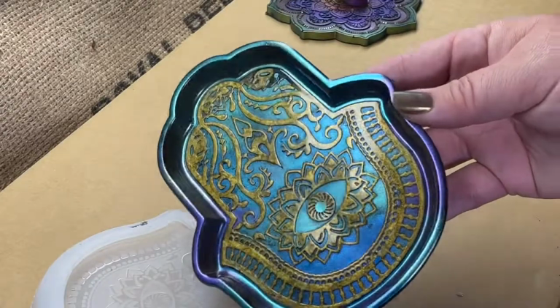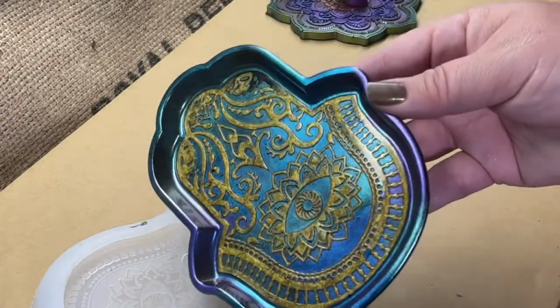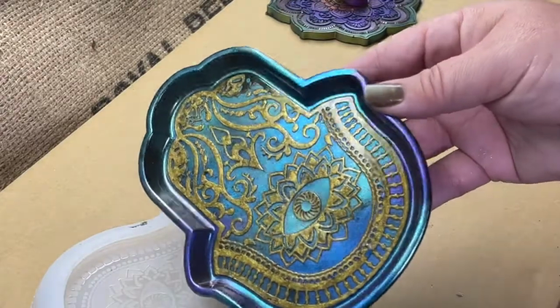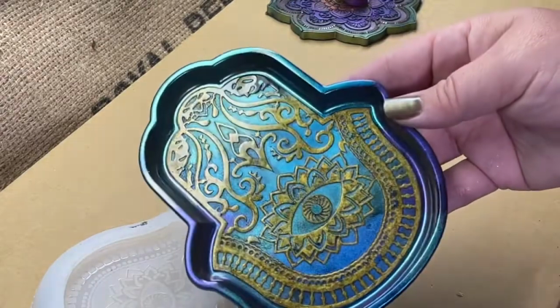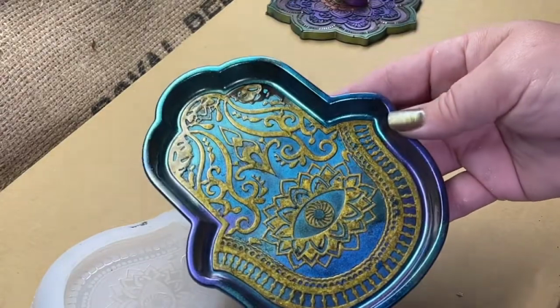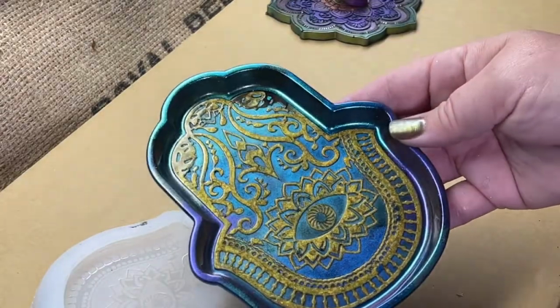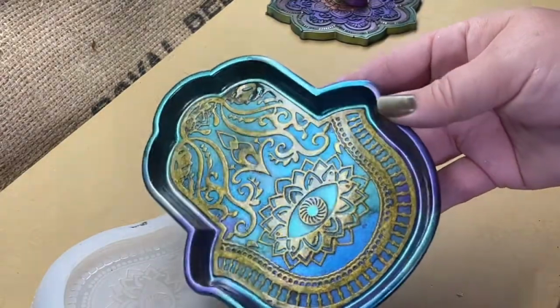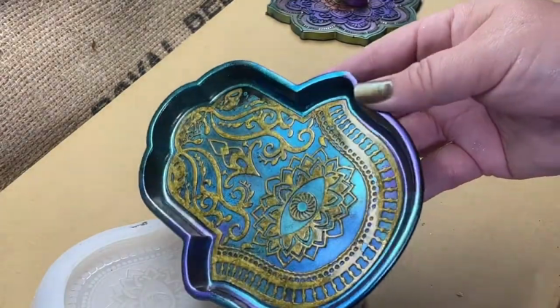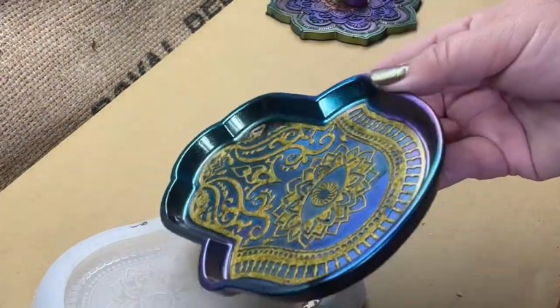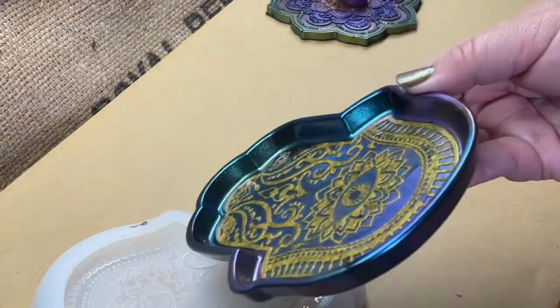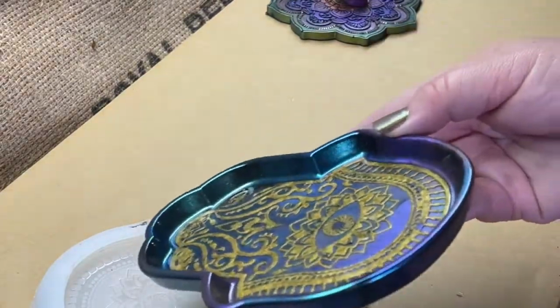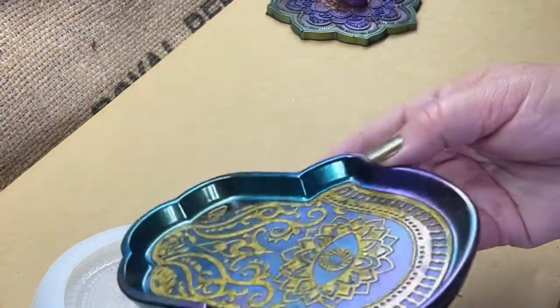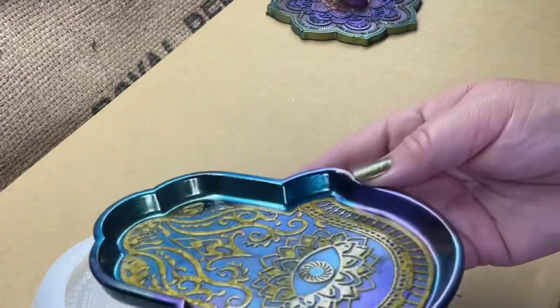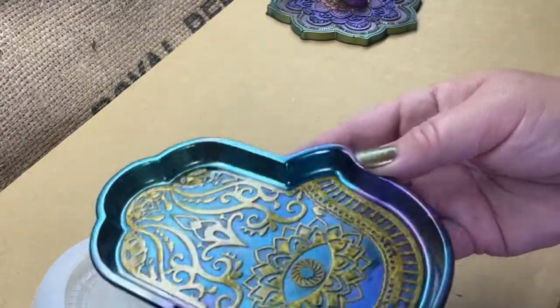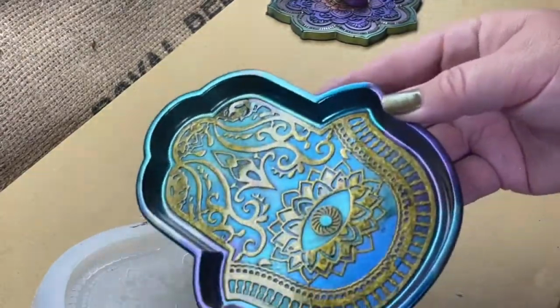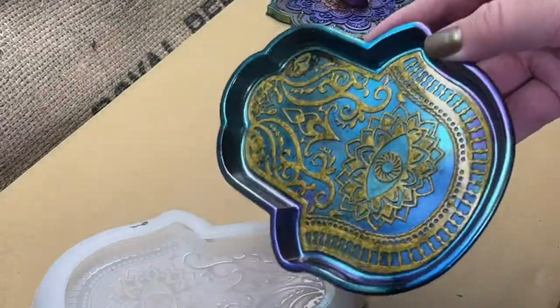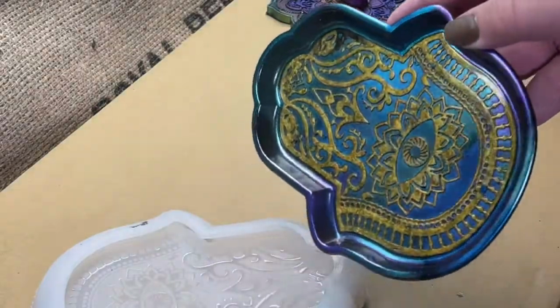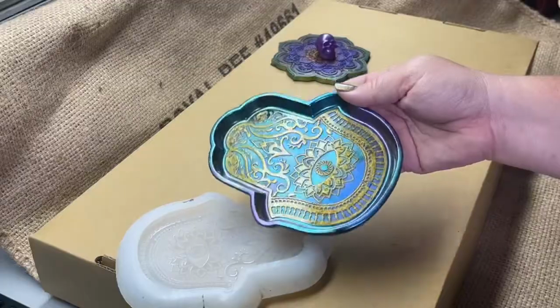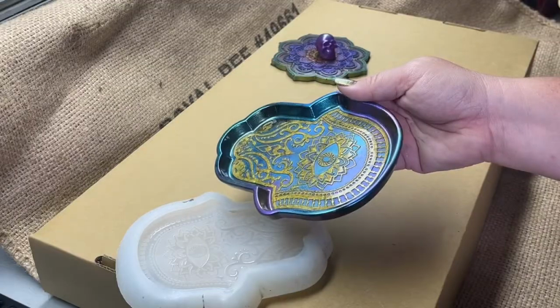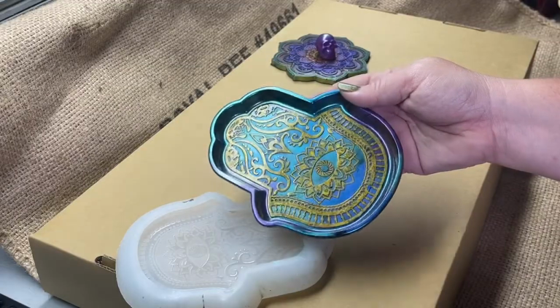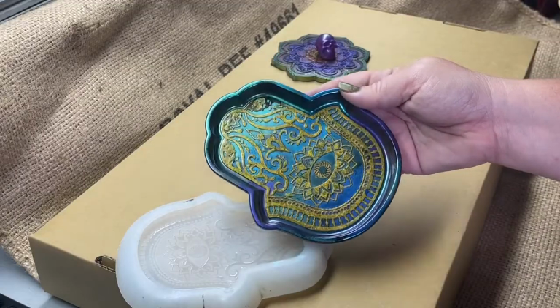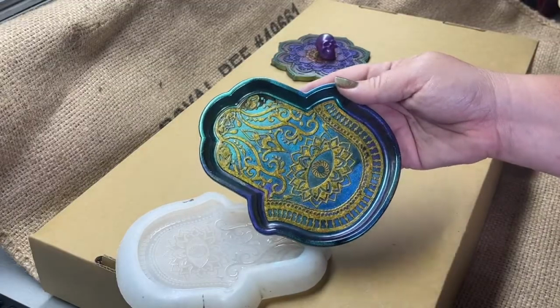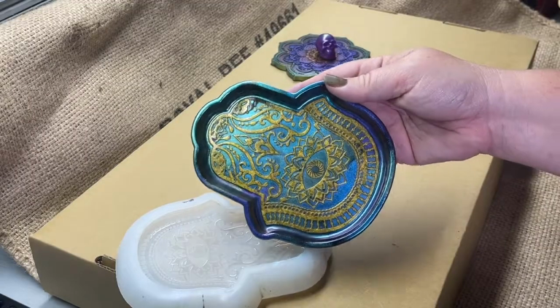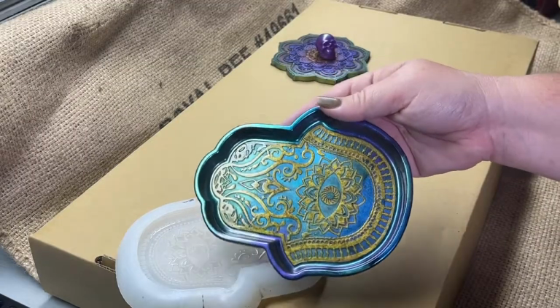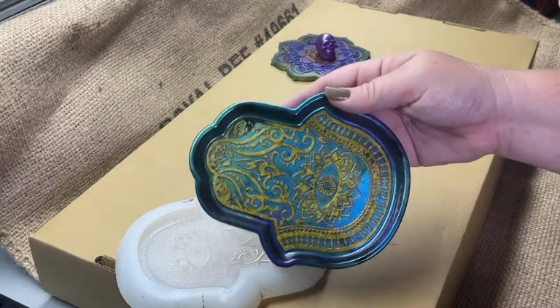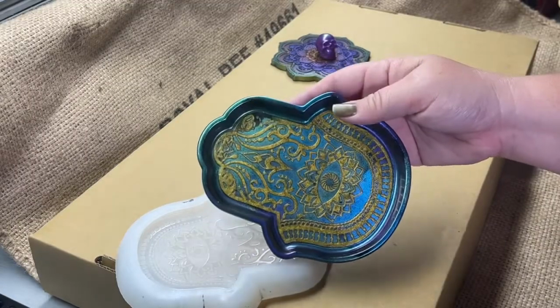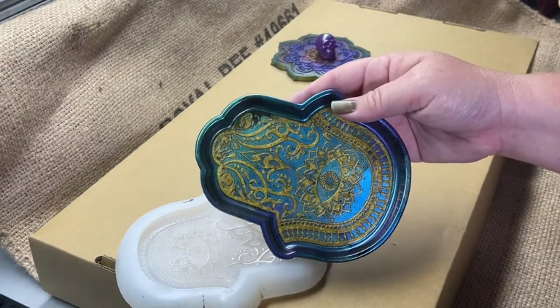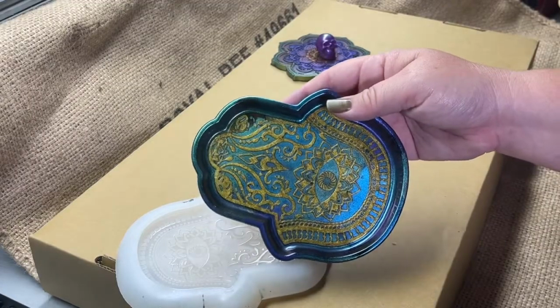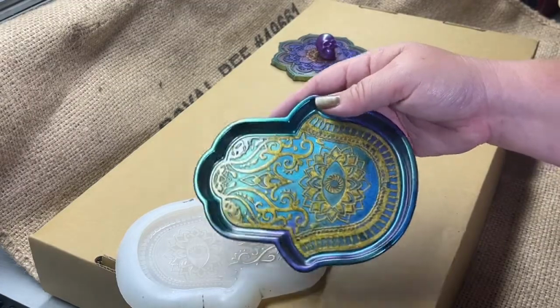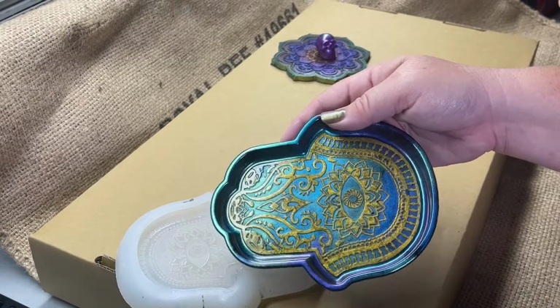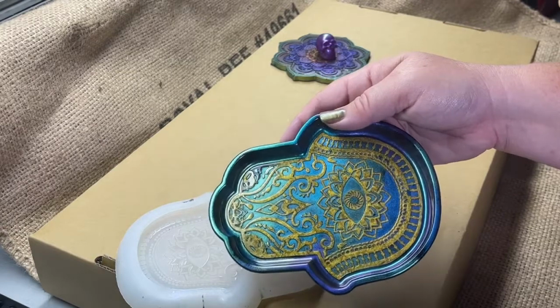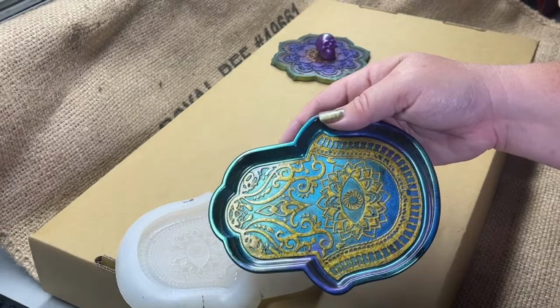Ooh, chameleon color. I really like the black on it. Not too bad — except for that one corner. See it?